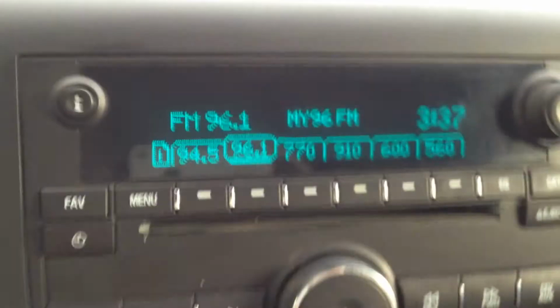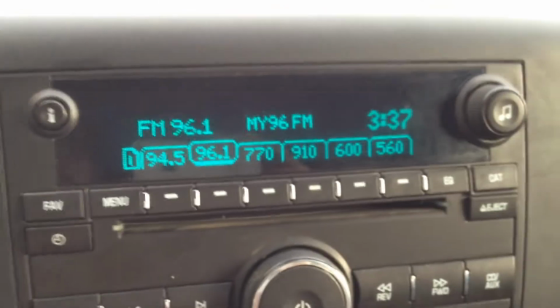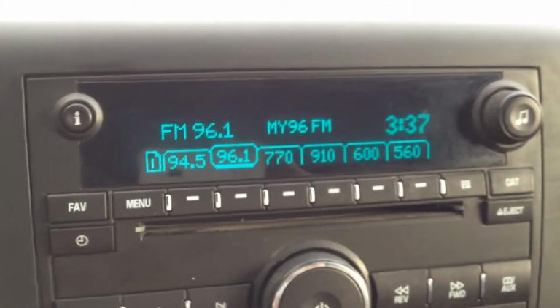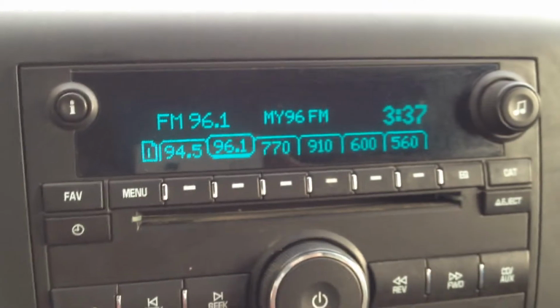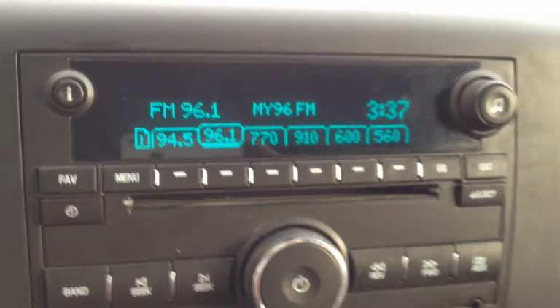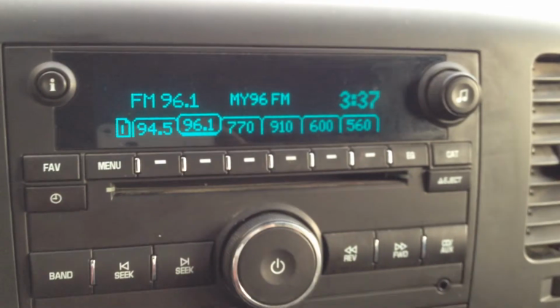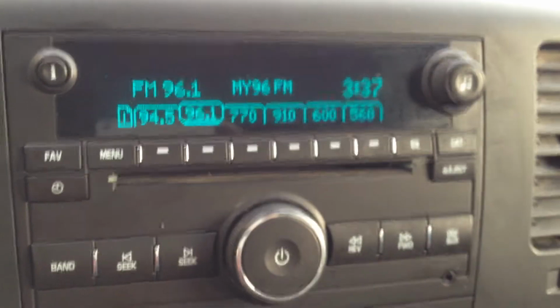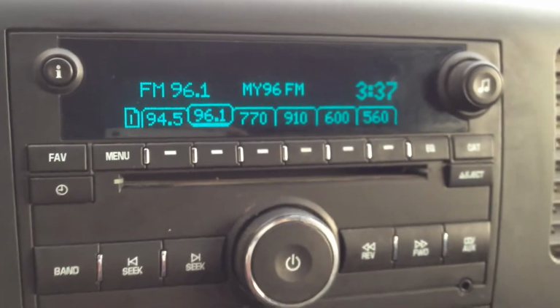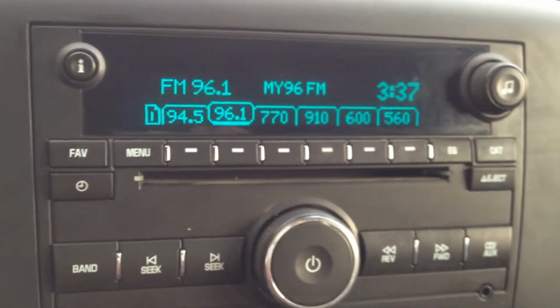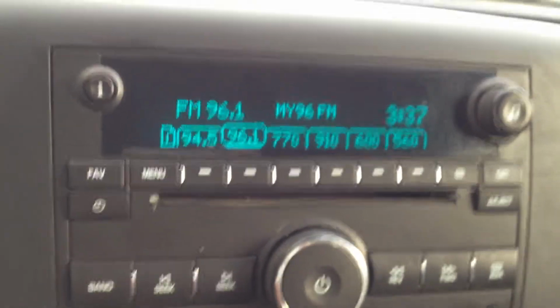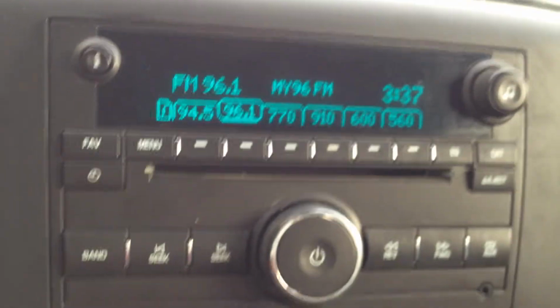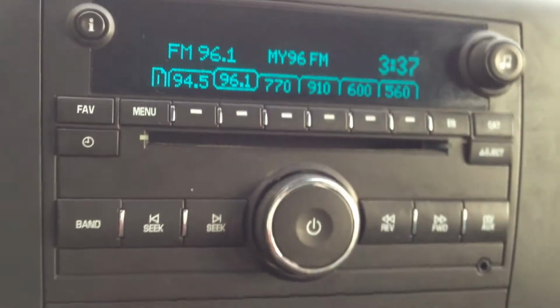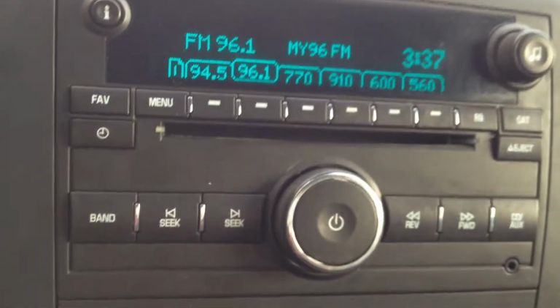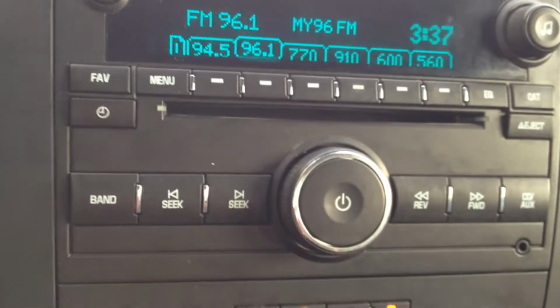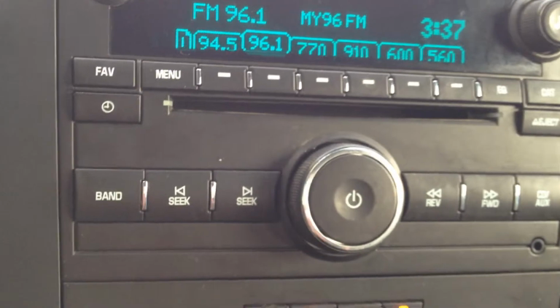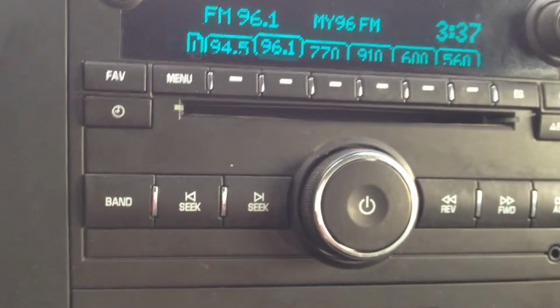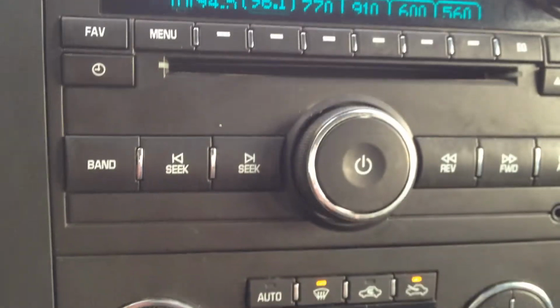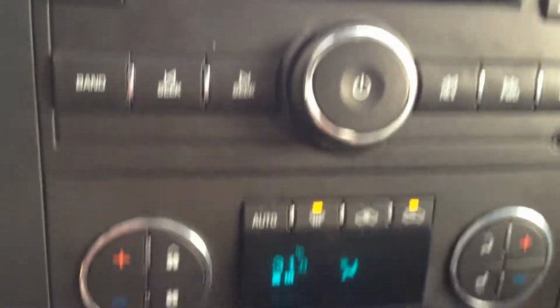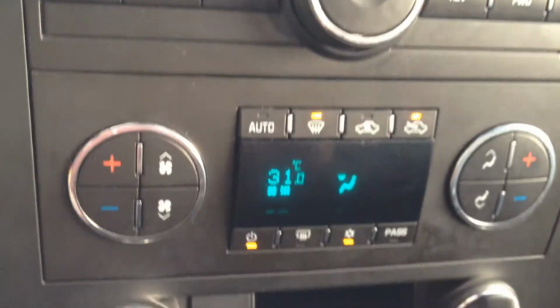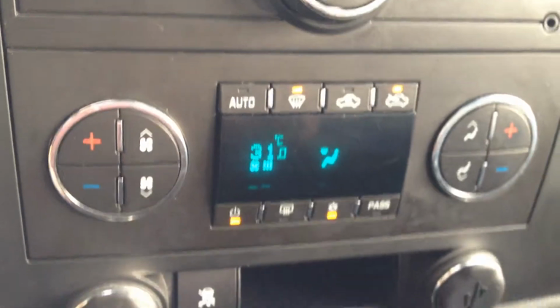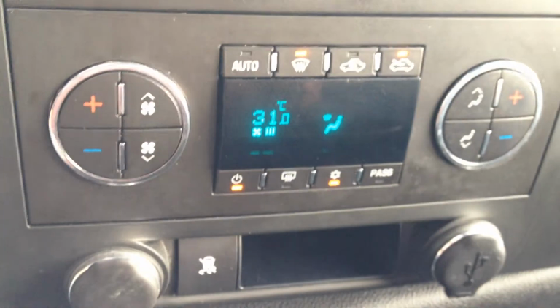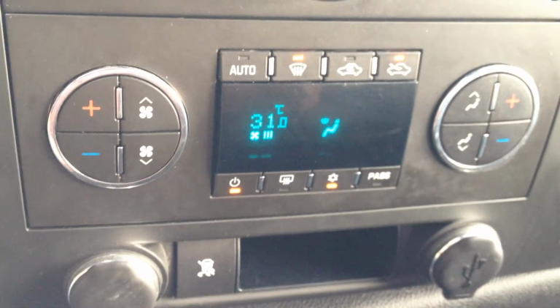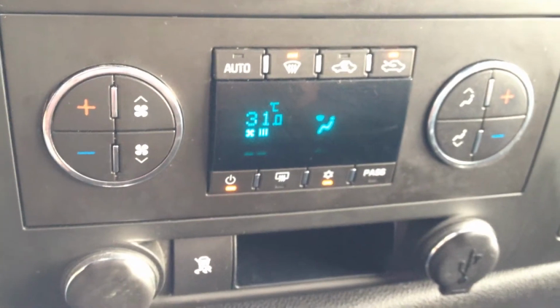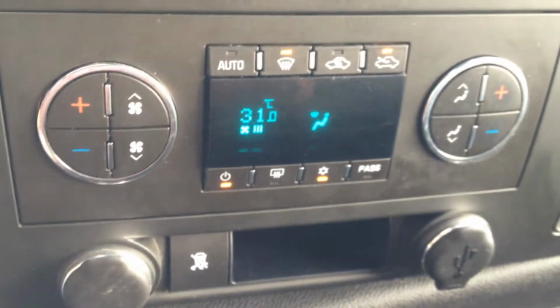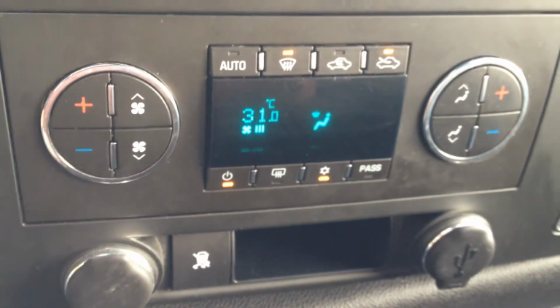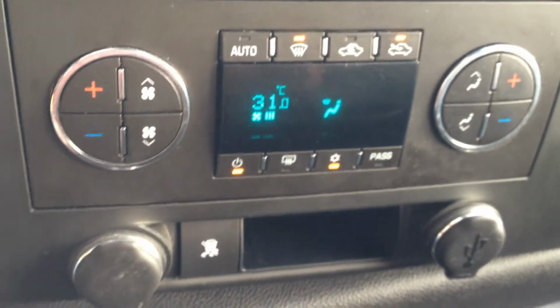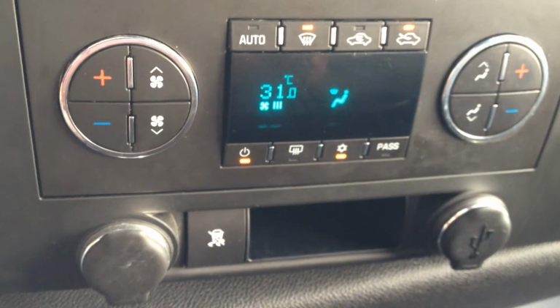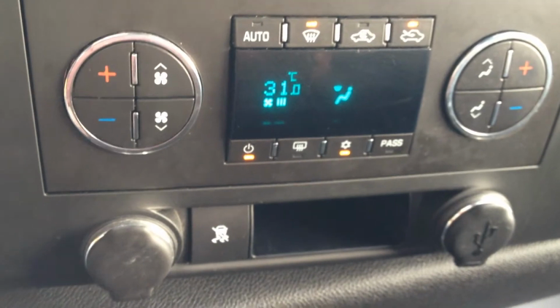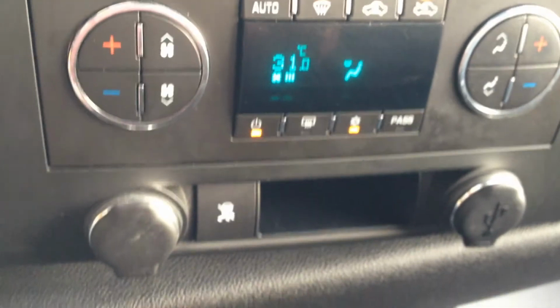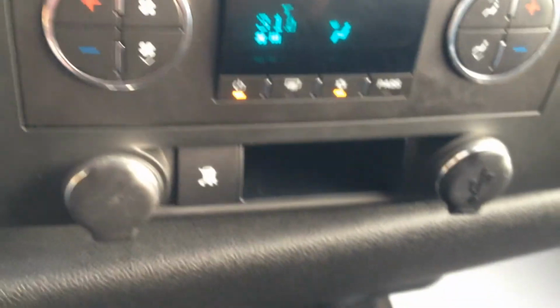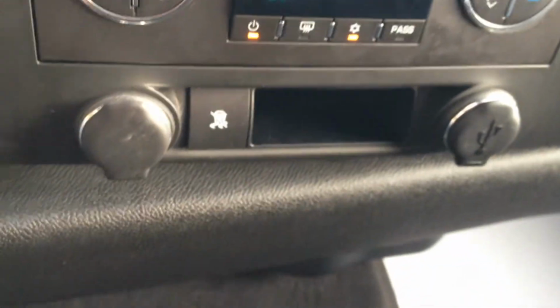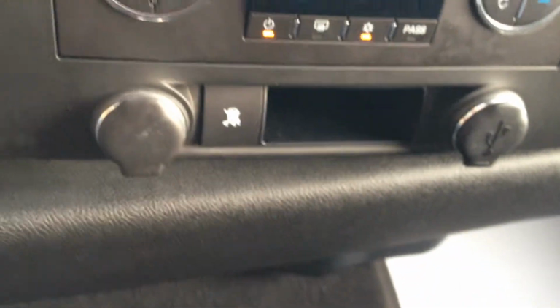AM FM CD as well as an AUX outlet. There's also Sirius satellite radio. Dual automatic climate control — just set it to the temperature you like — as well as two 12-volt outlets underneath.